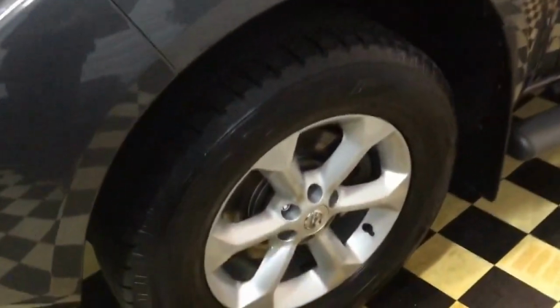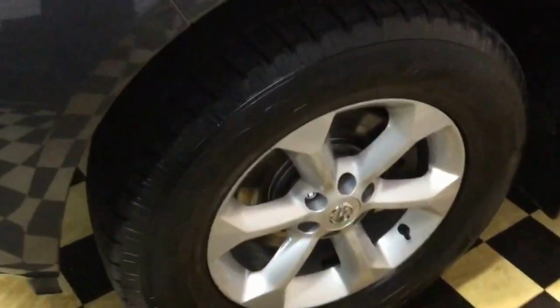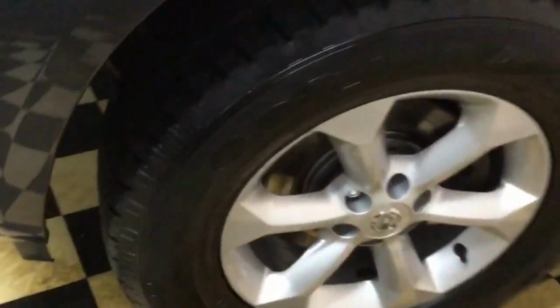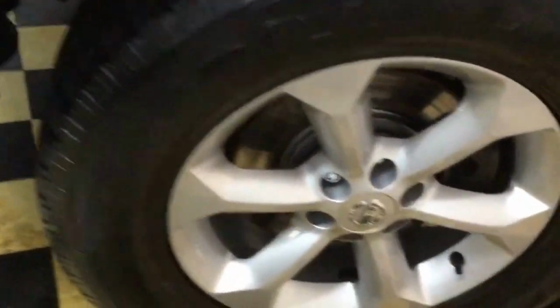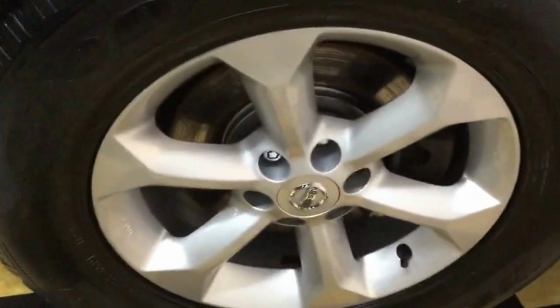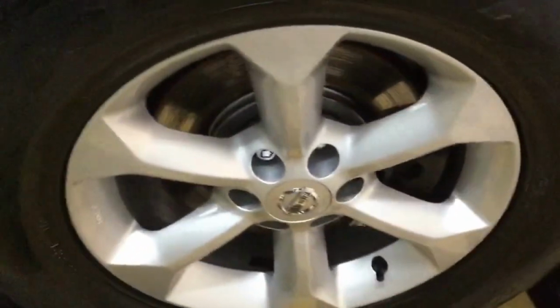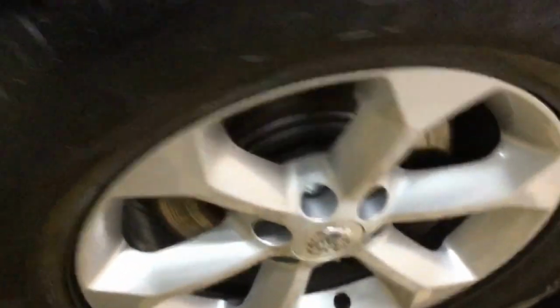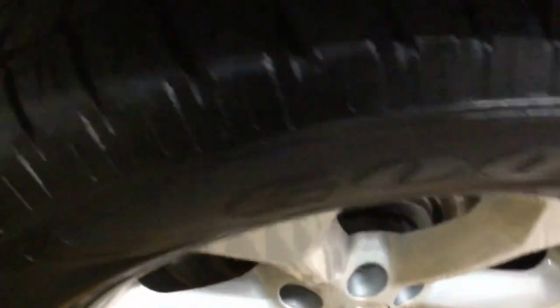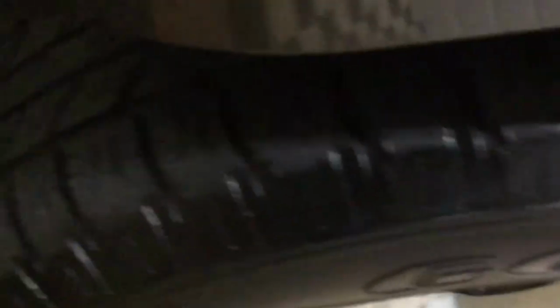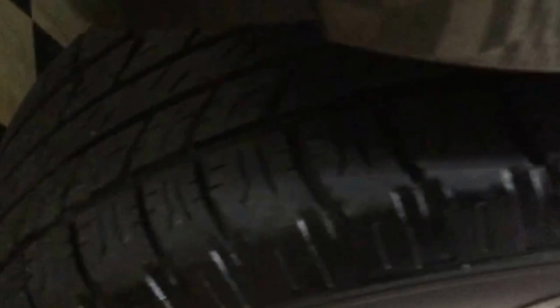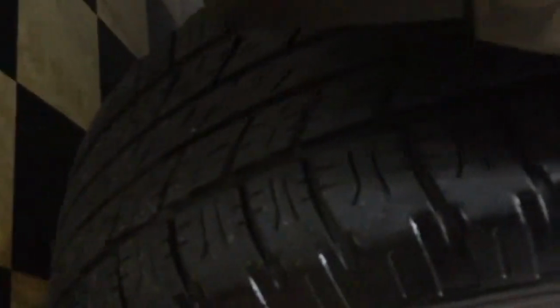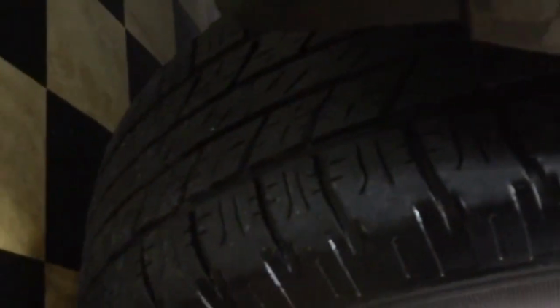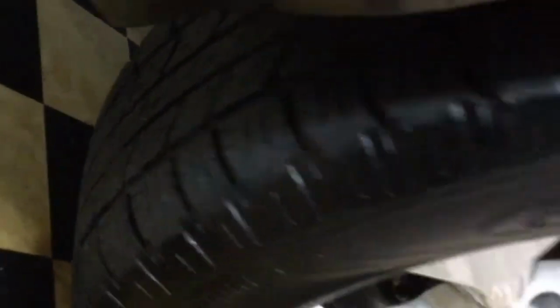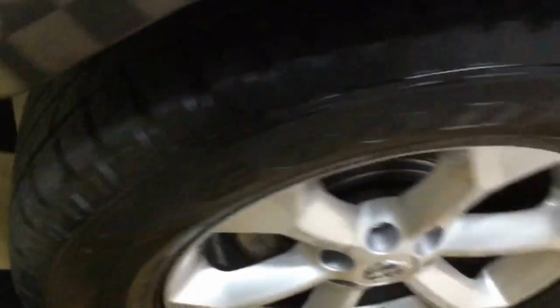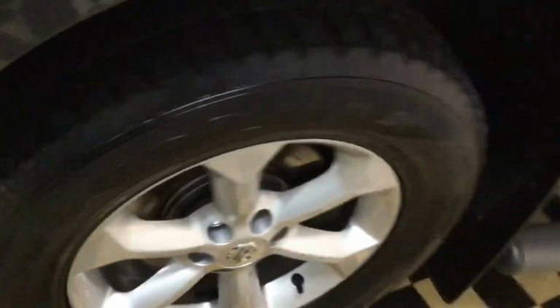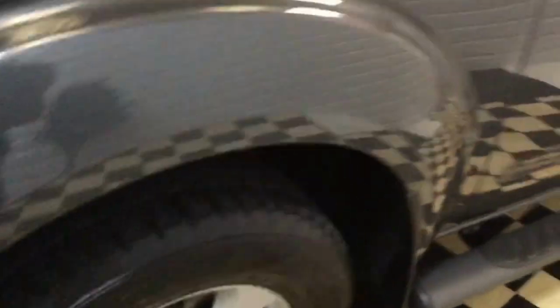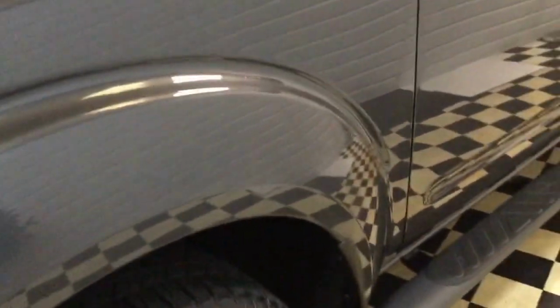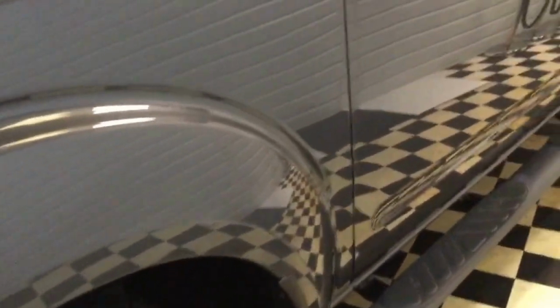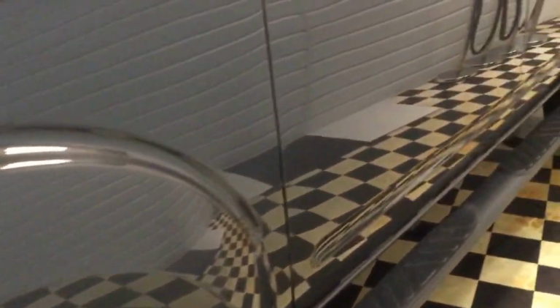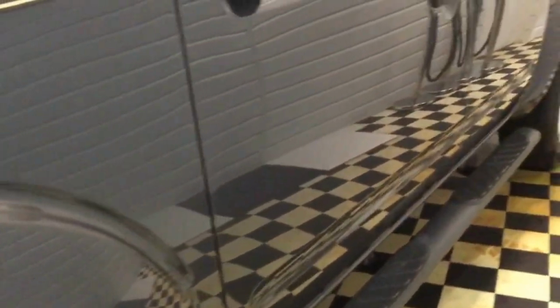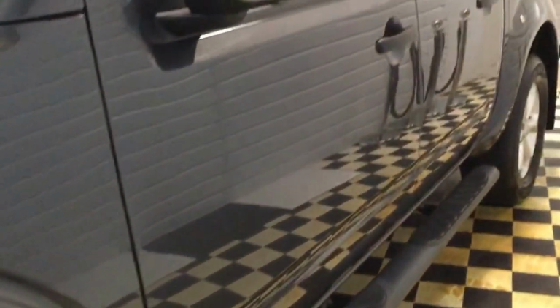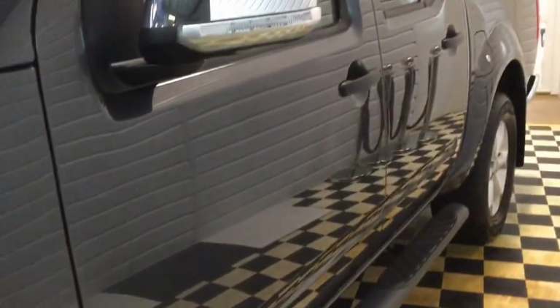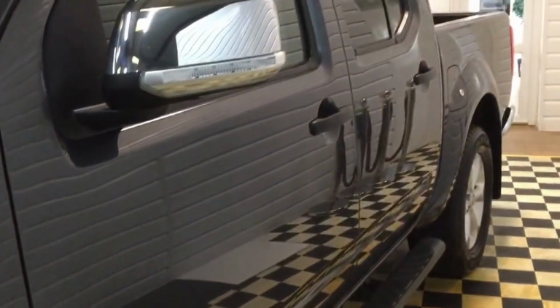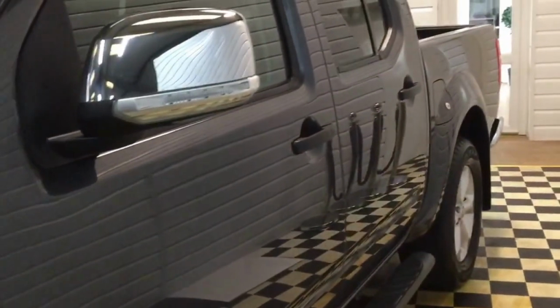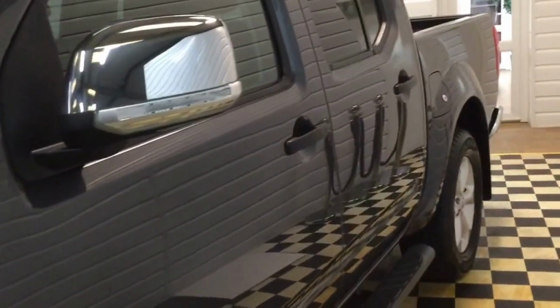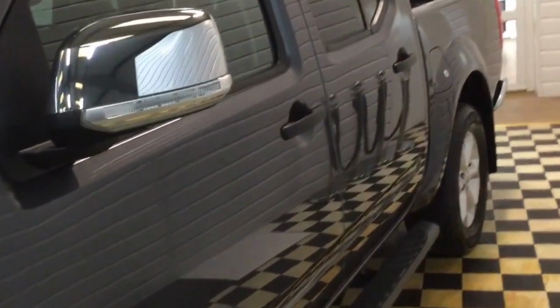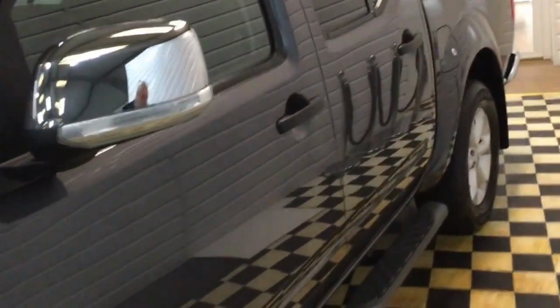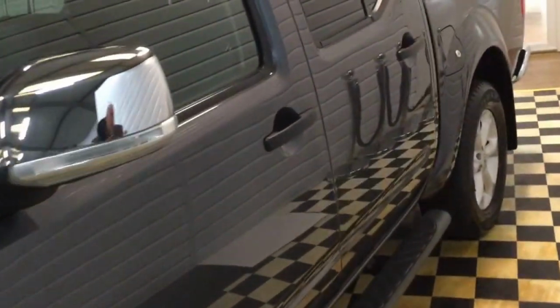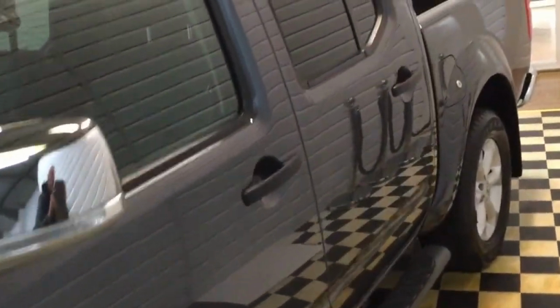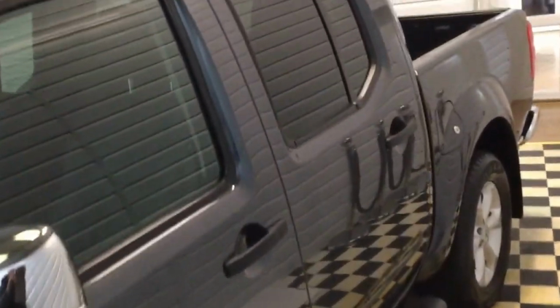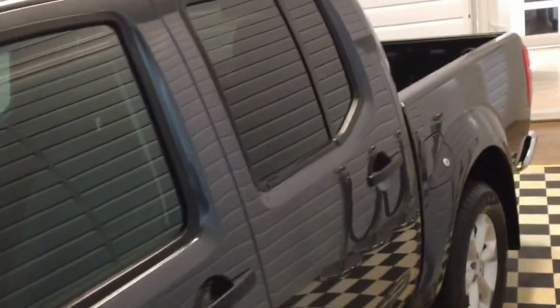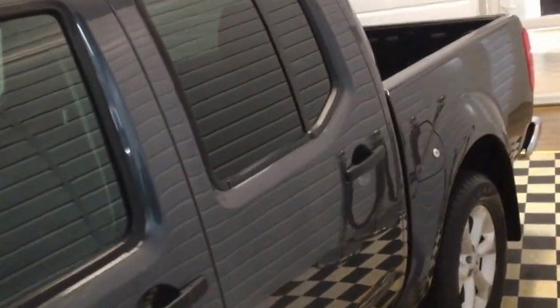I'll show you each wheel and tyre as we go around. Looking down the side, it's really clean — no dings, no scratches or chips. It's very, very nice, this truck.